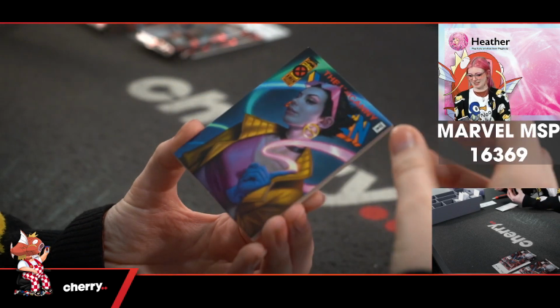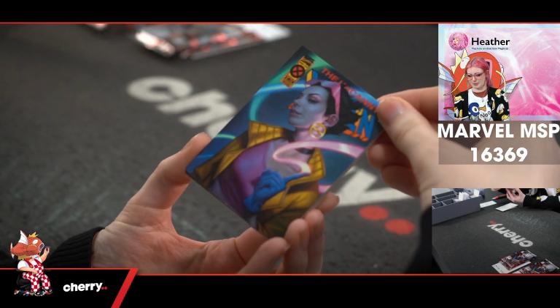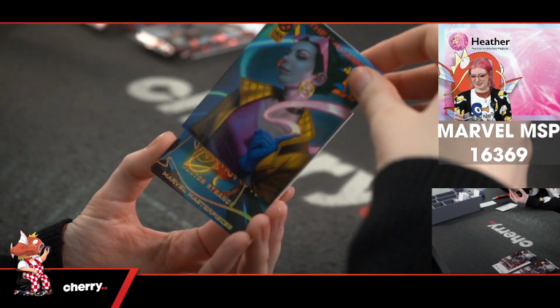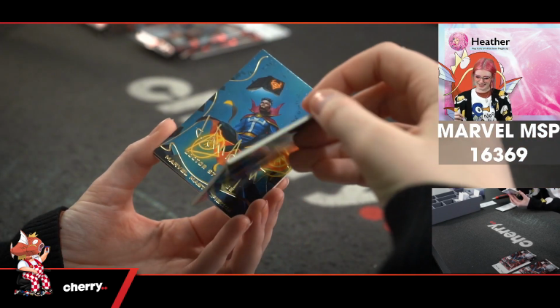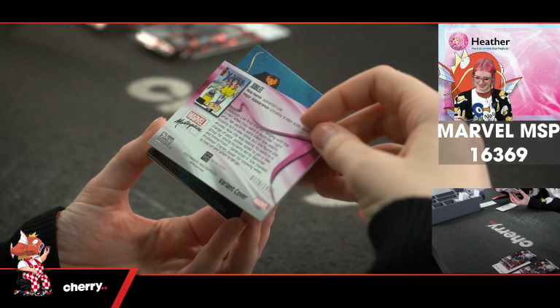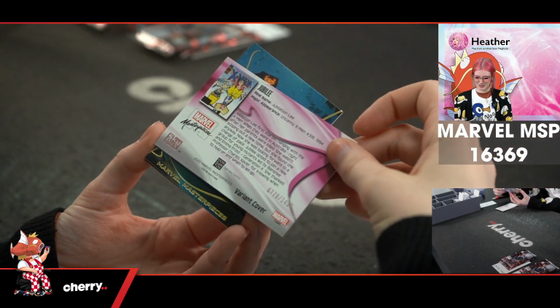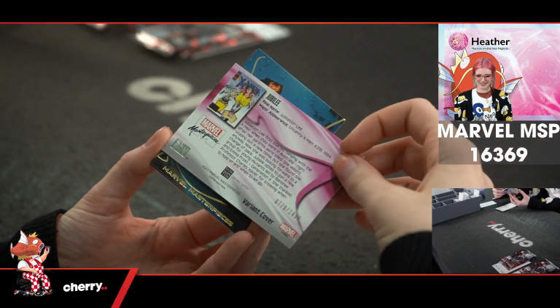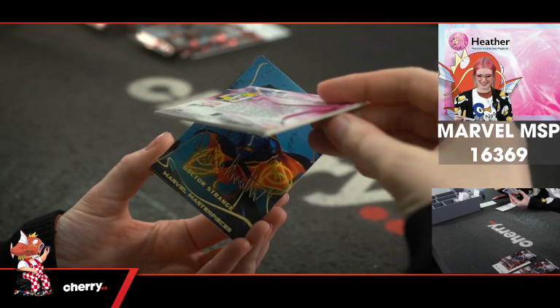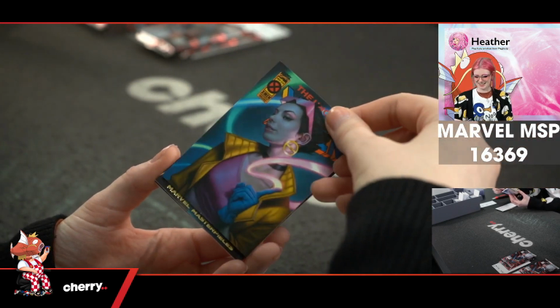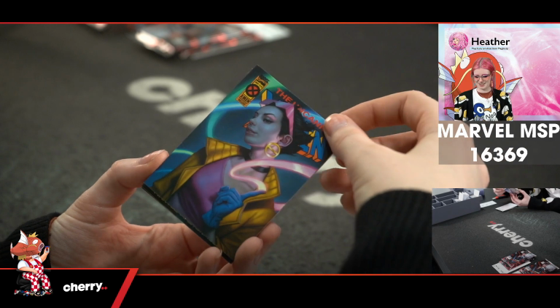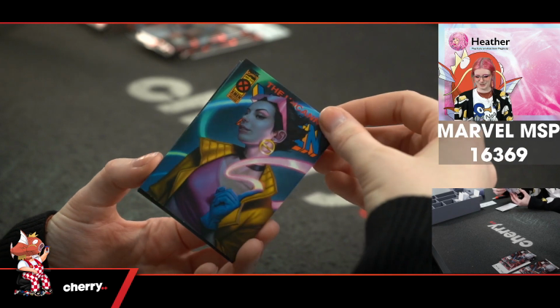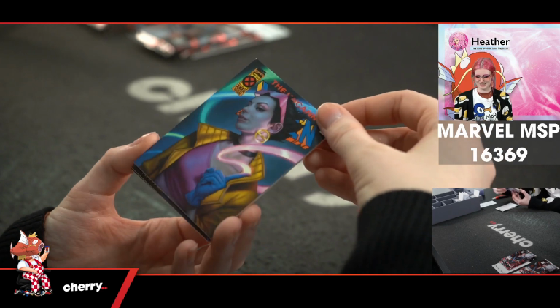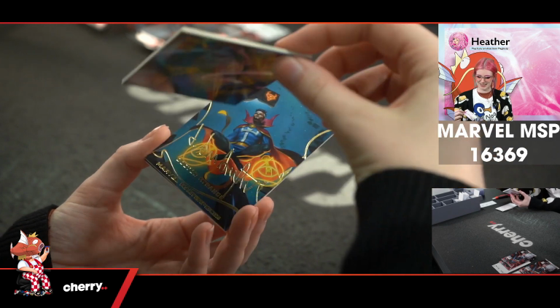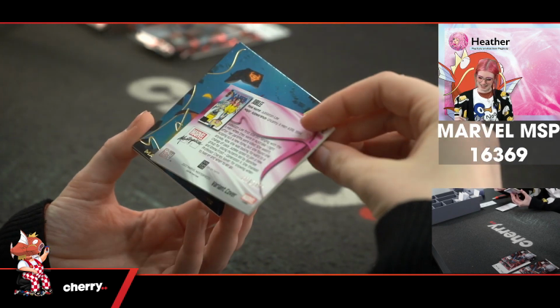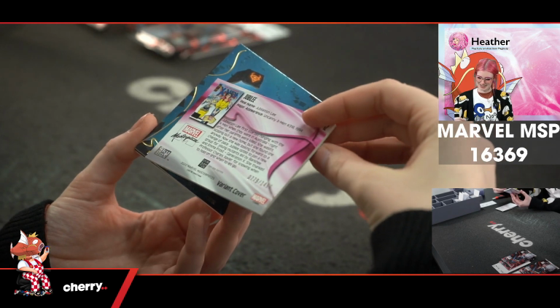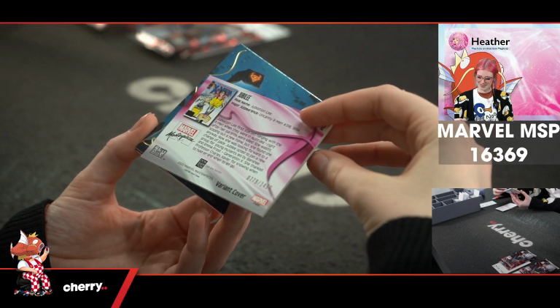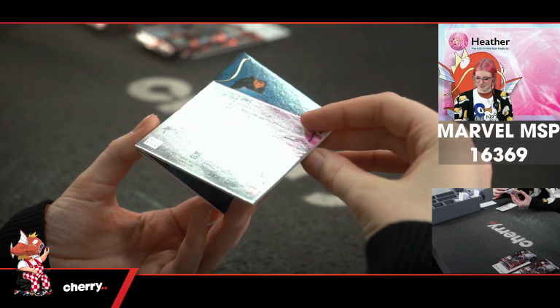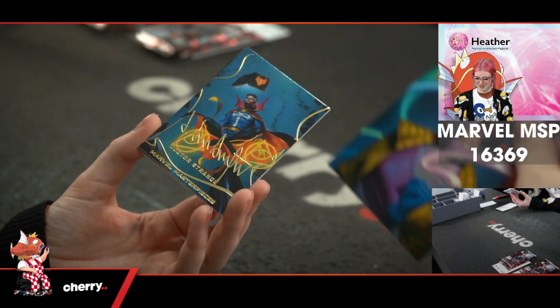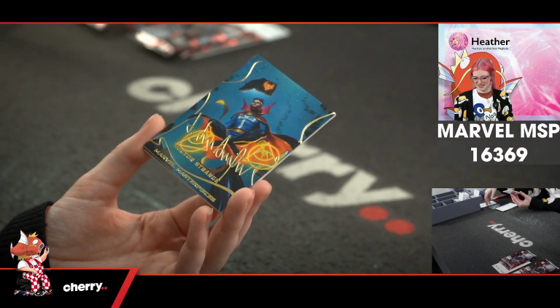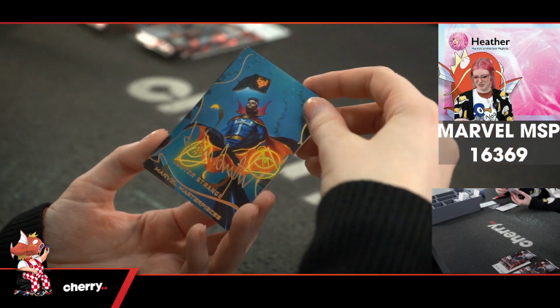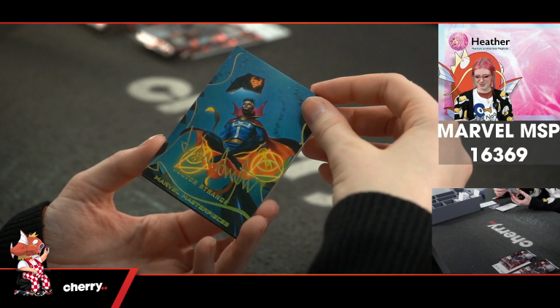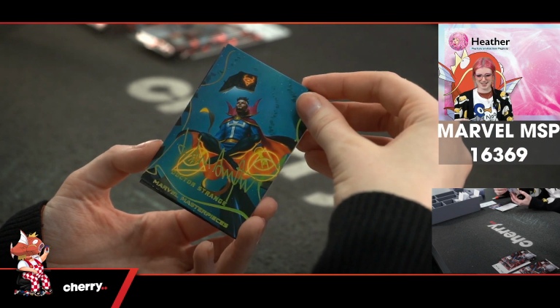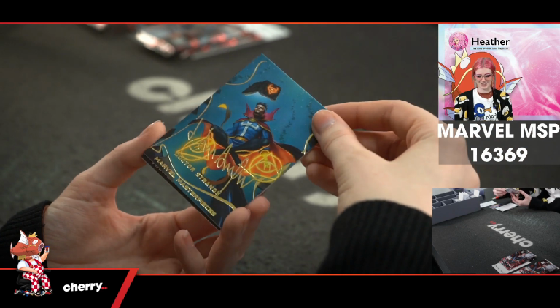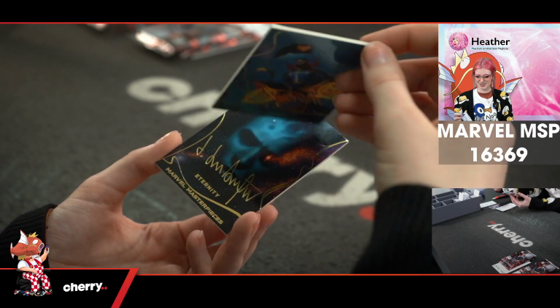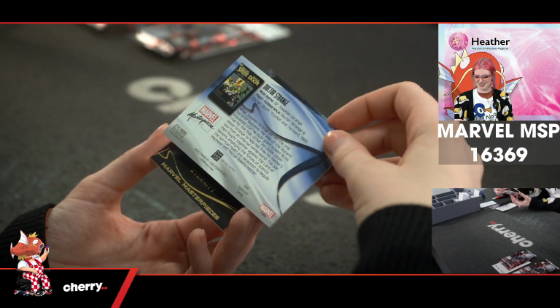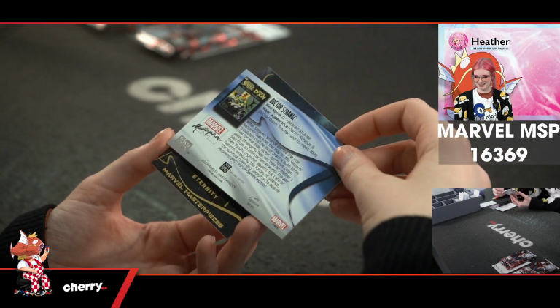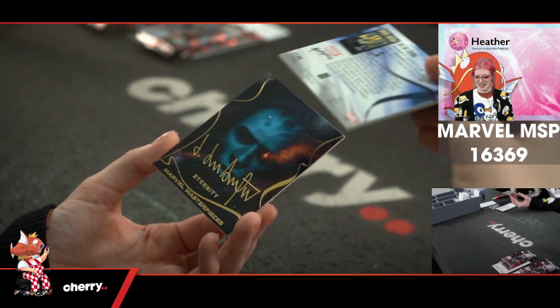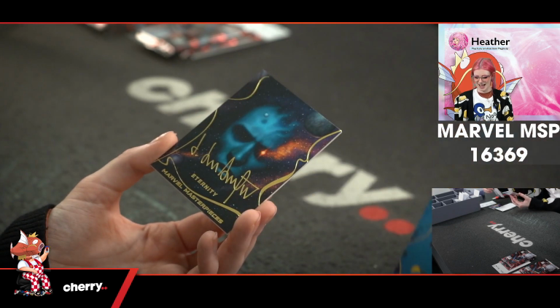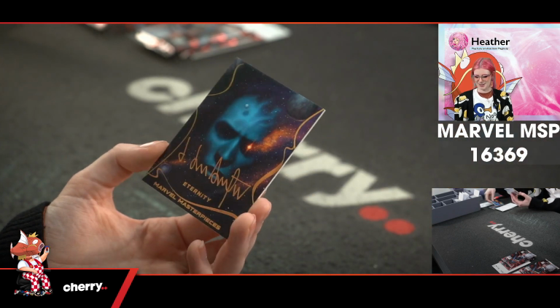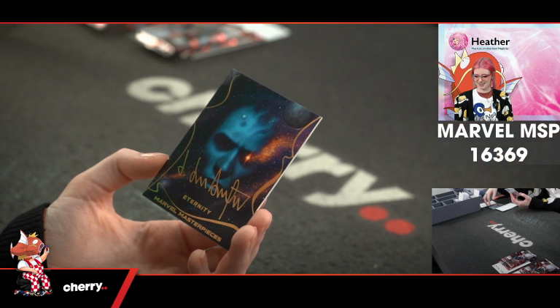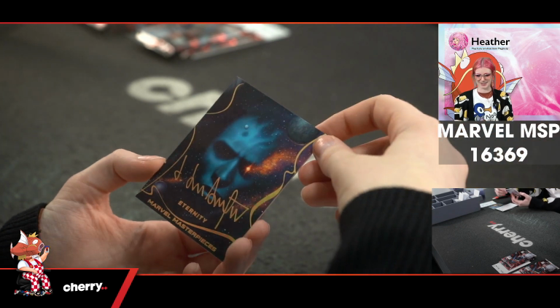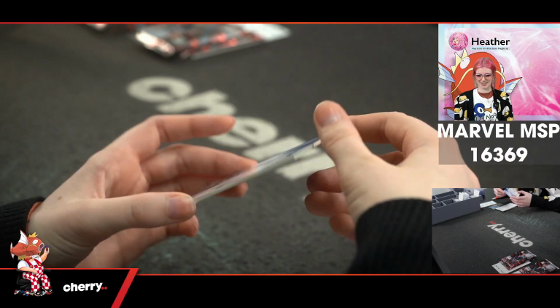Oh my god, we have Jubilee — it's just so cool. That's 779 of 1499. We have Doctor Strange in the gold signature. And Eternity in the gold signature.